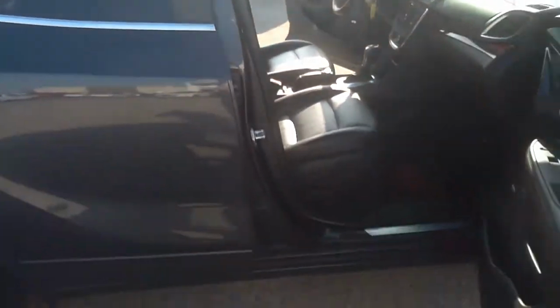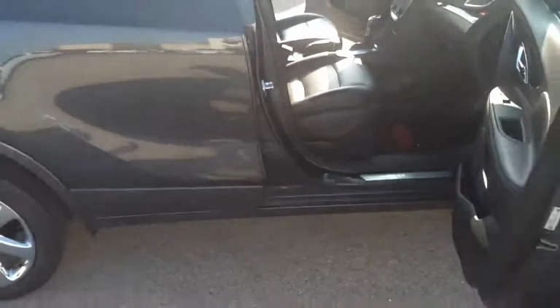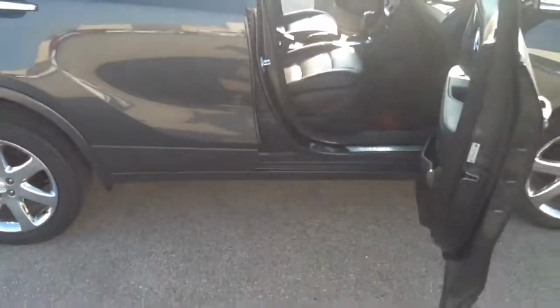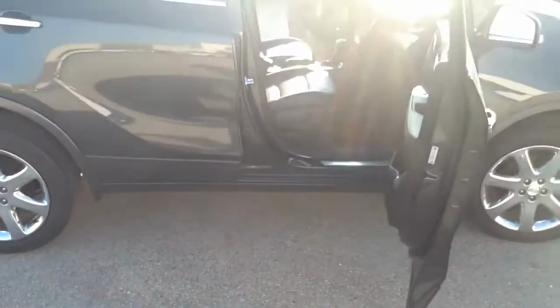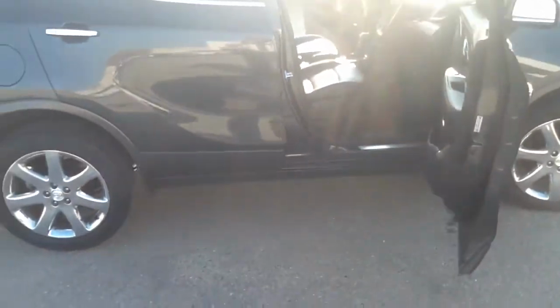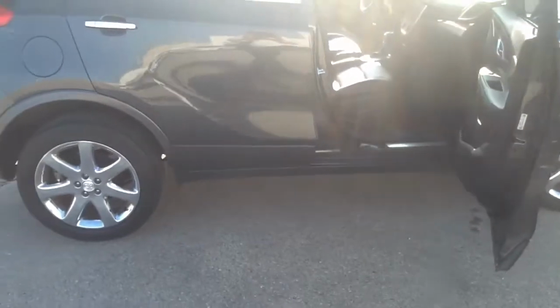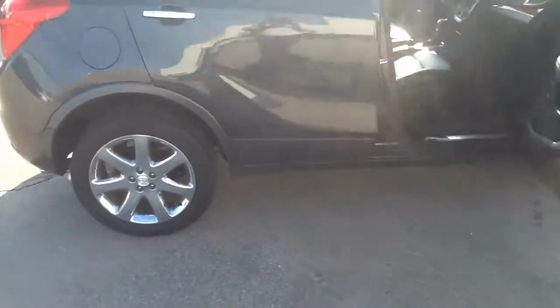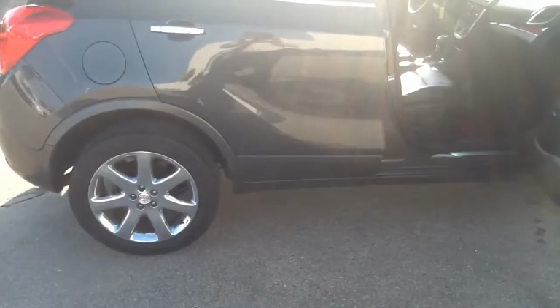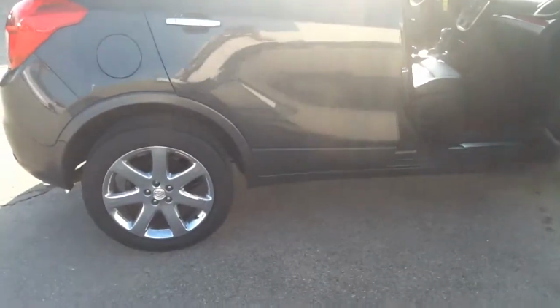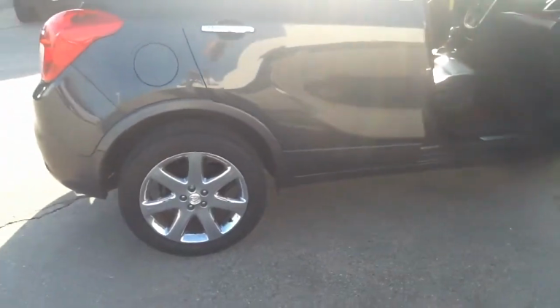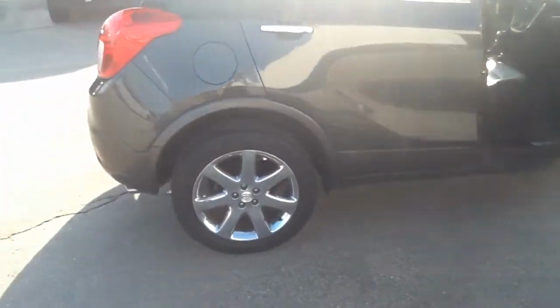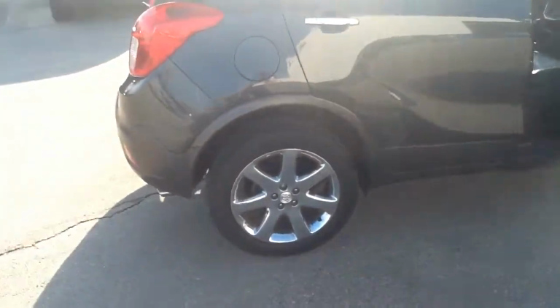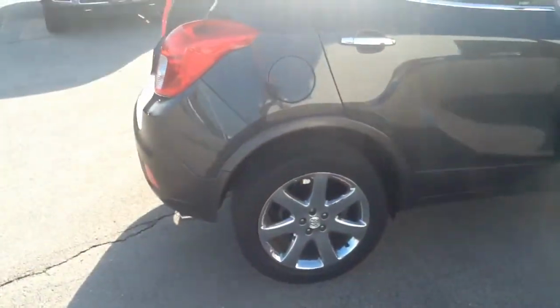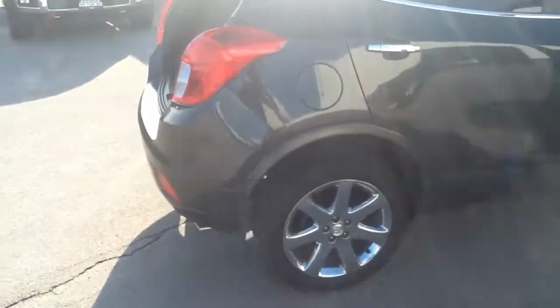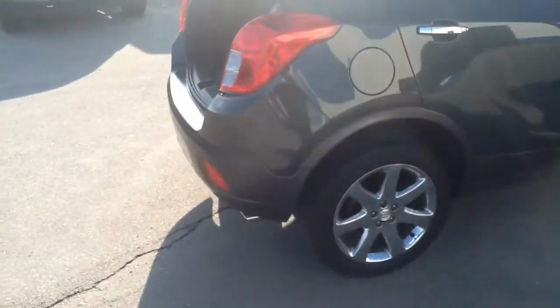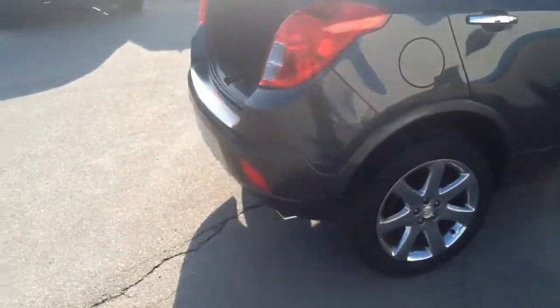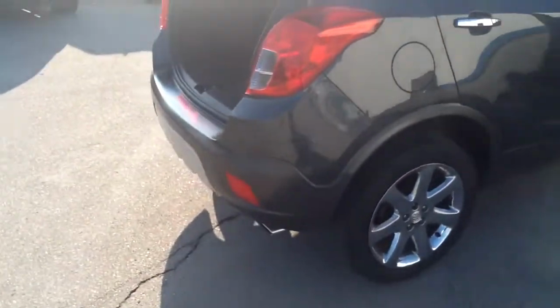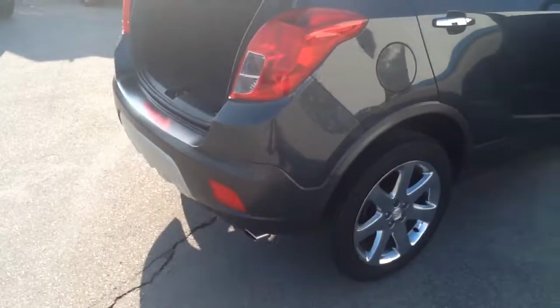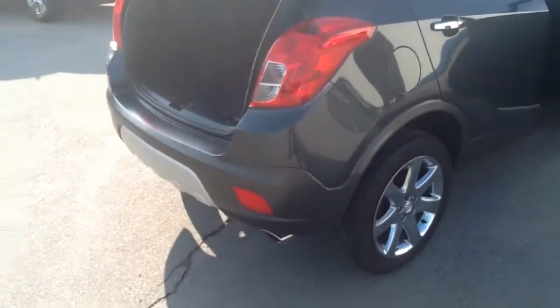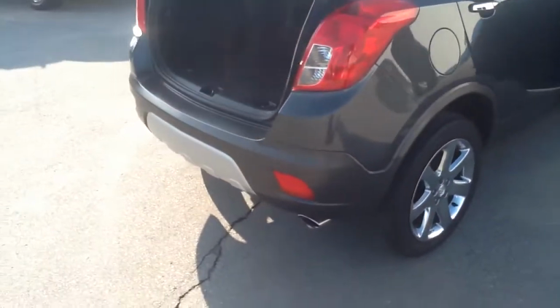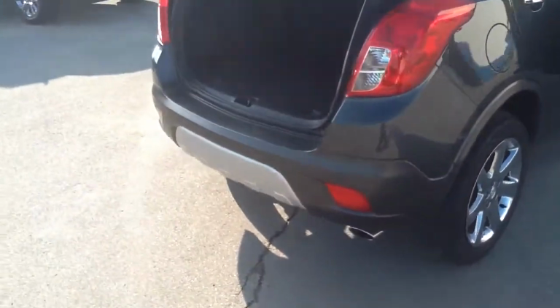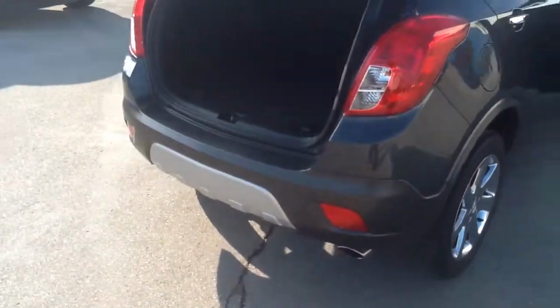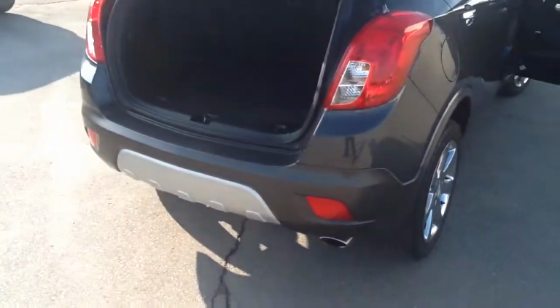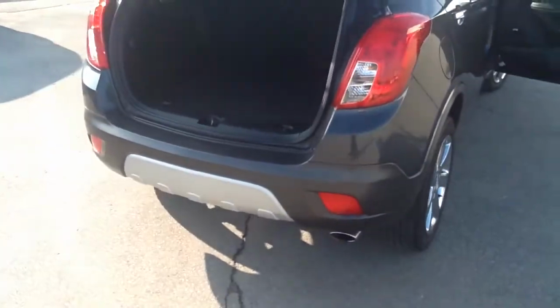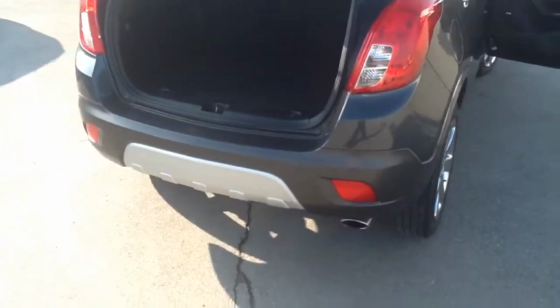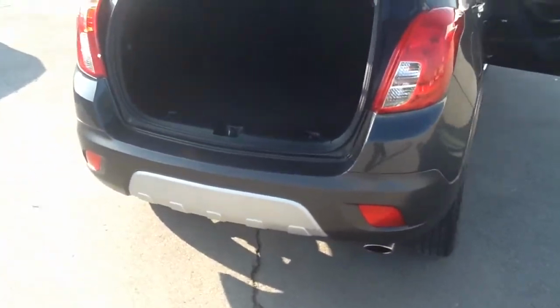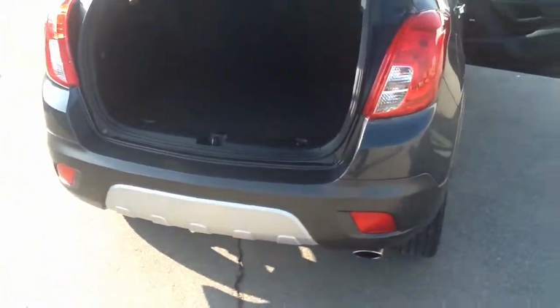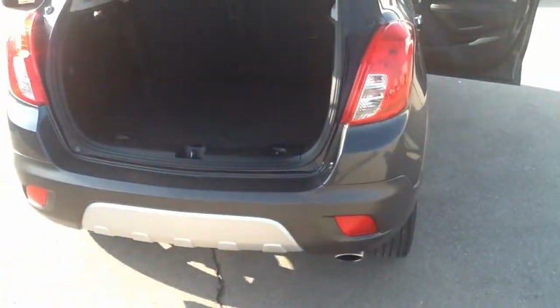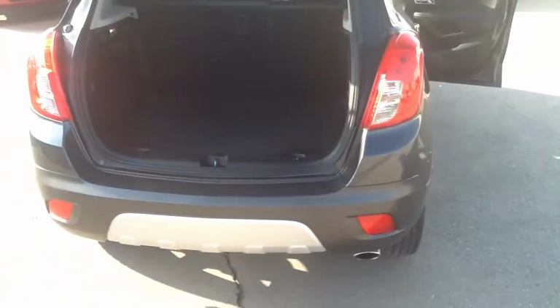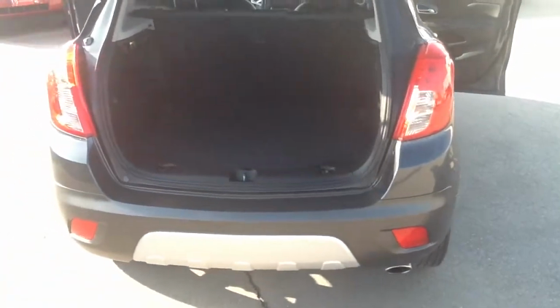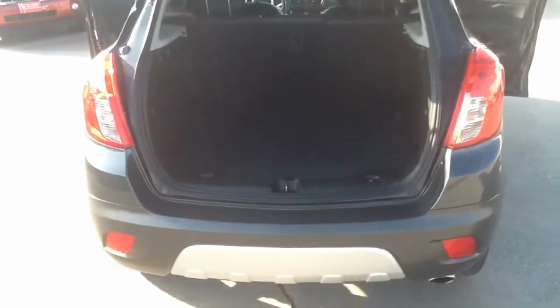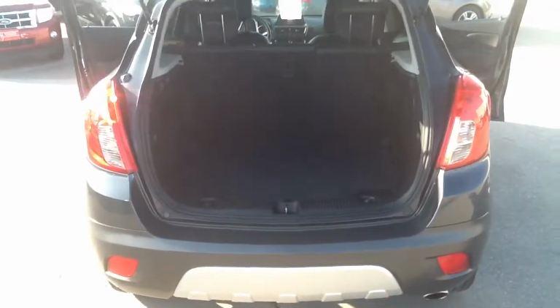This all-wheel drive graphite gray Encore is a locally owned trade with only one owner and a clean Carfax available to you upon inspection. It's also been inspected by our certified Ford technicians.